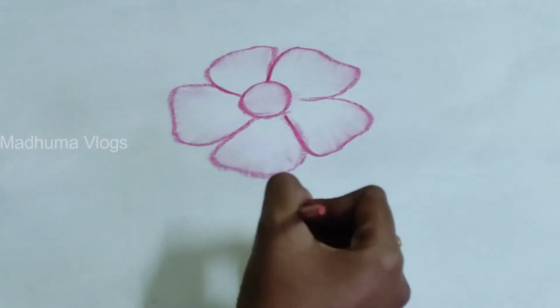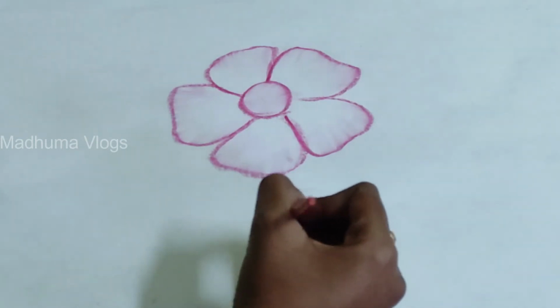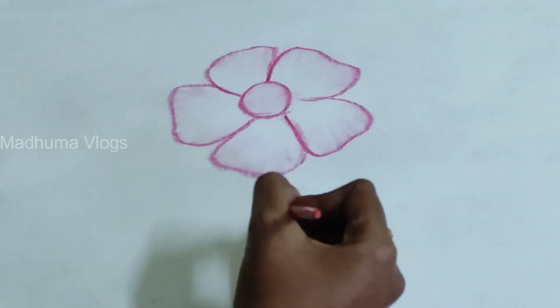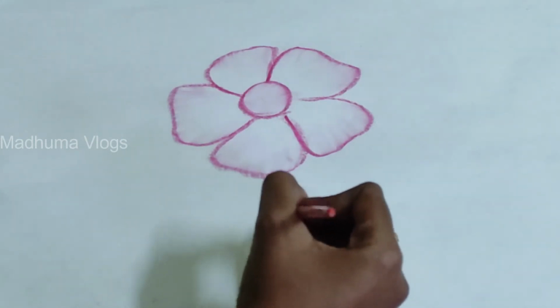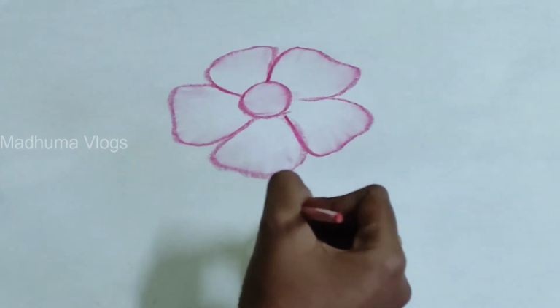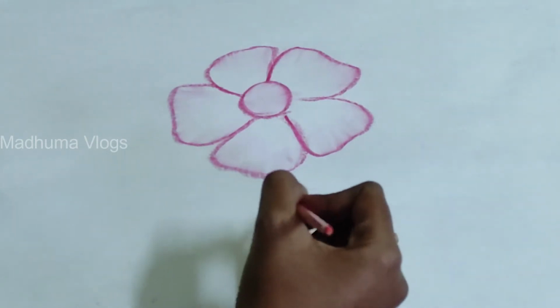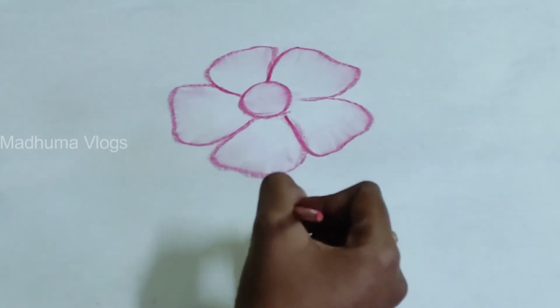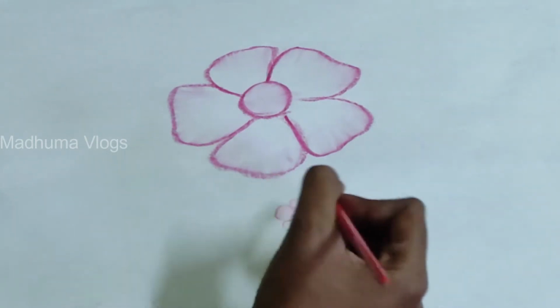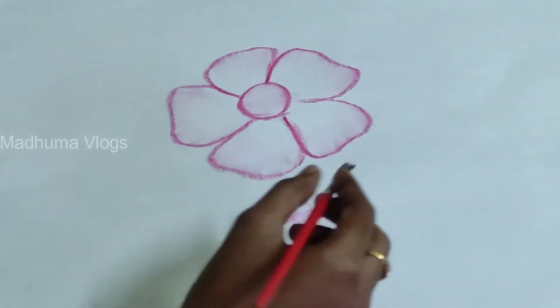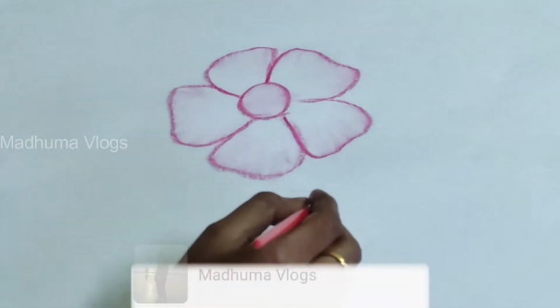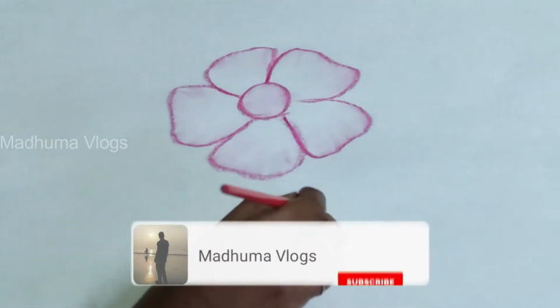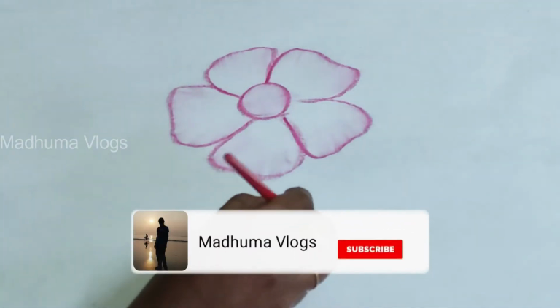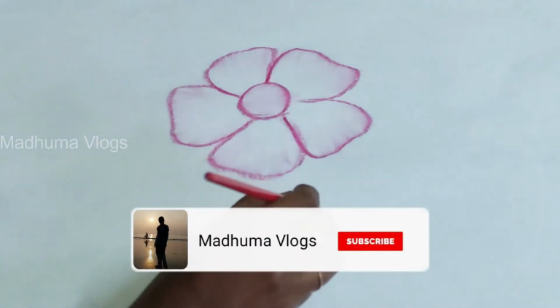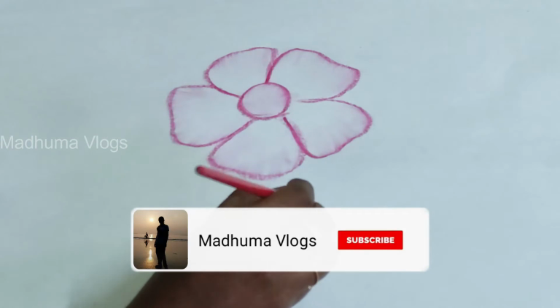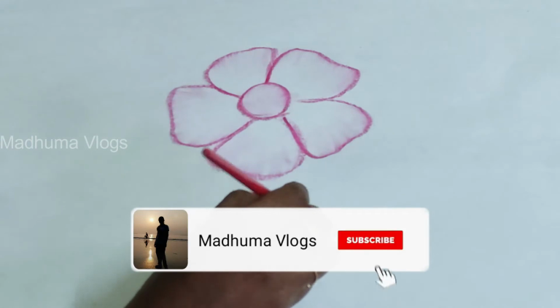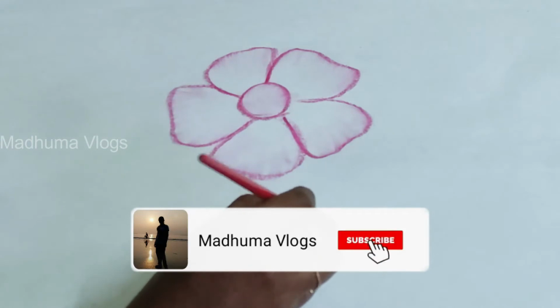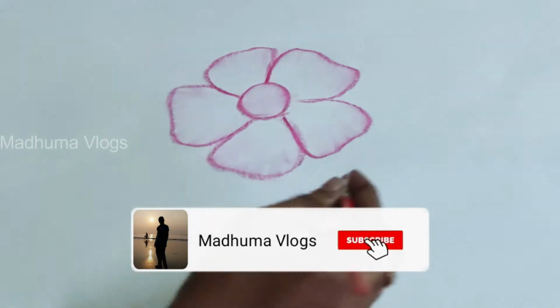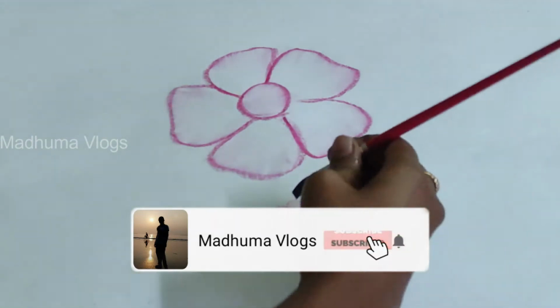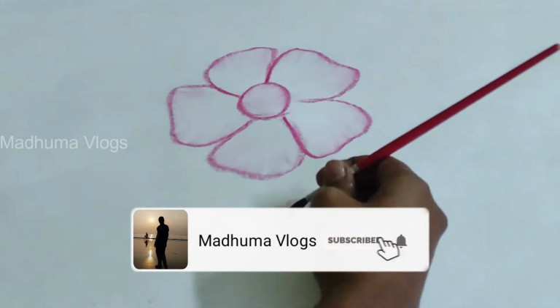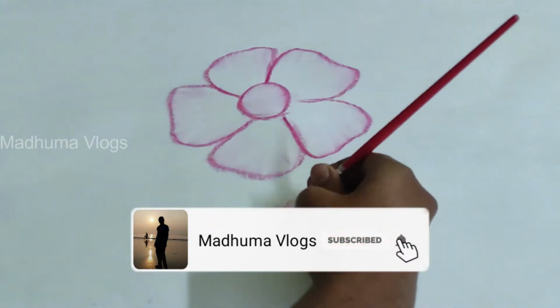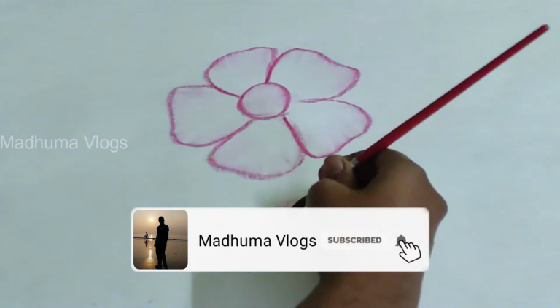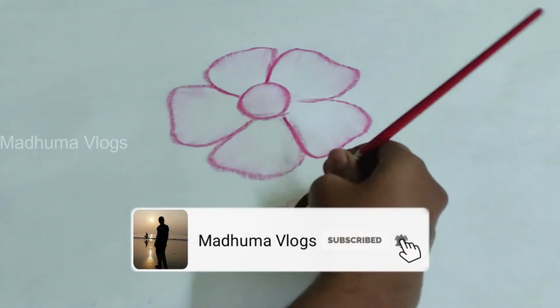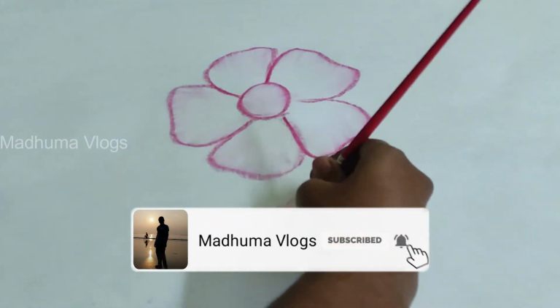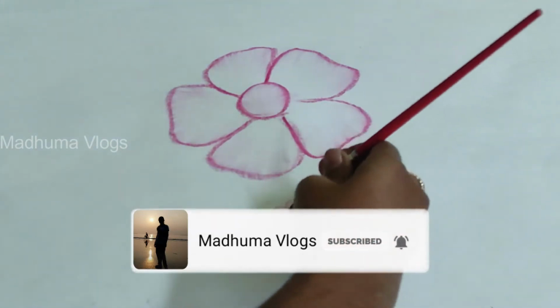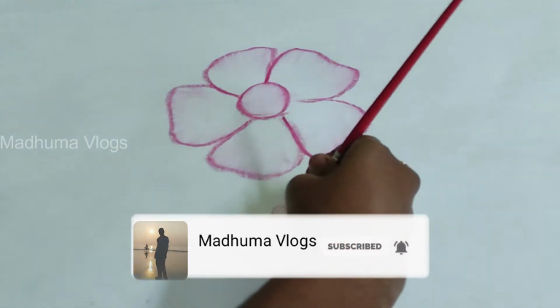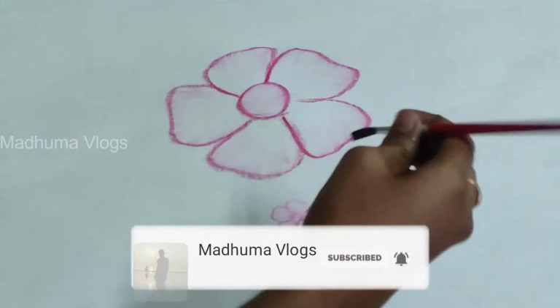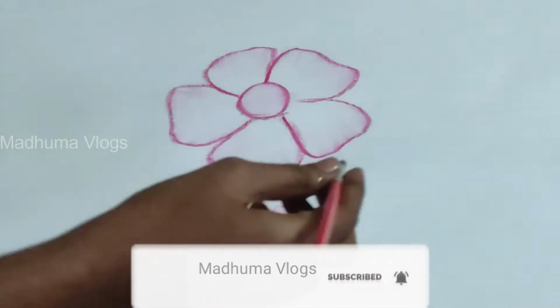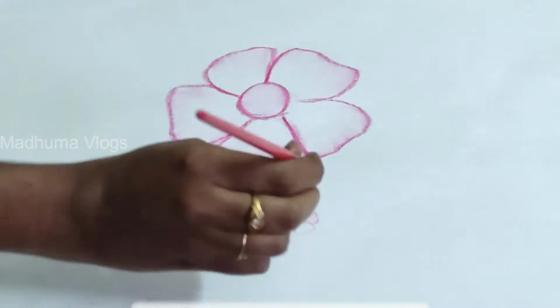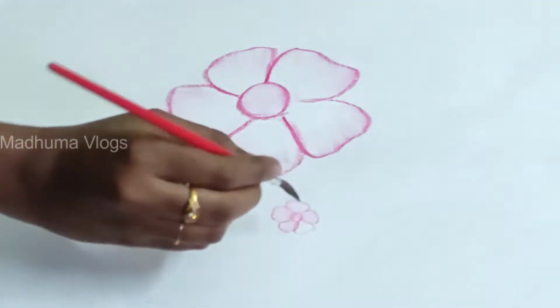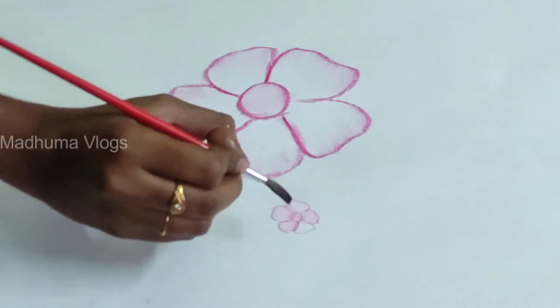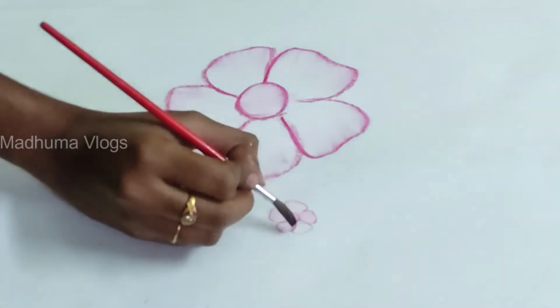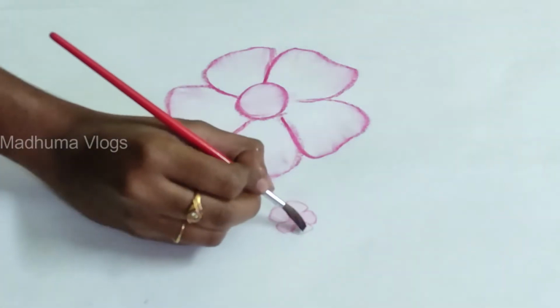If you subscribe to my channel, click on the bell icon. So let's go!